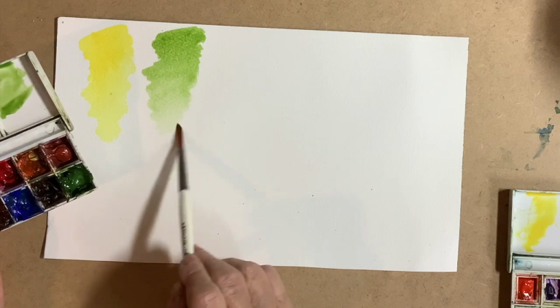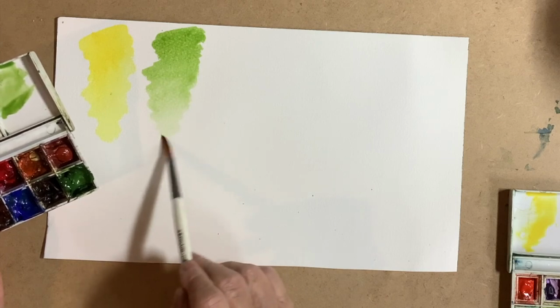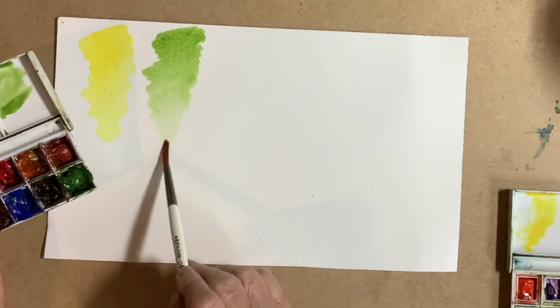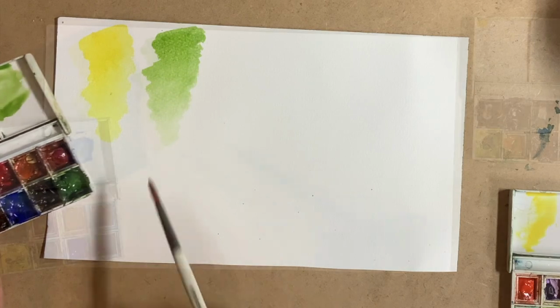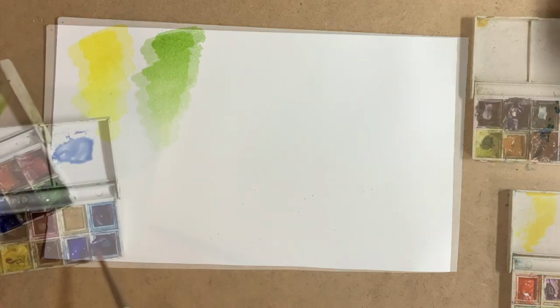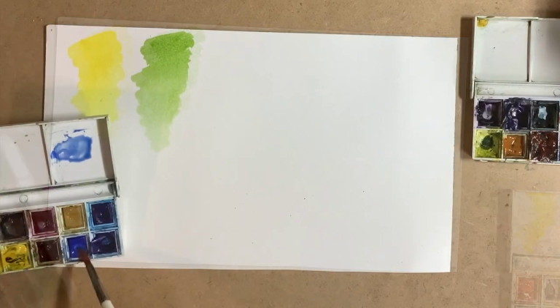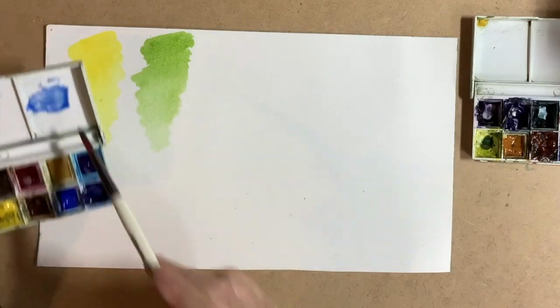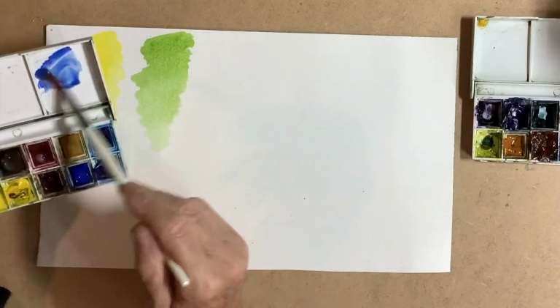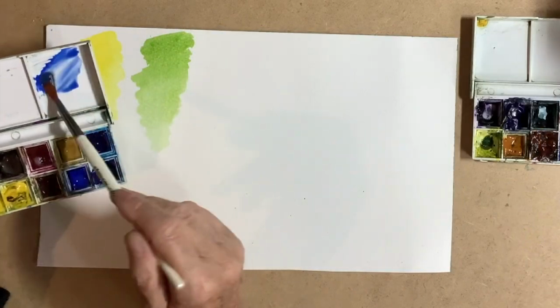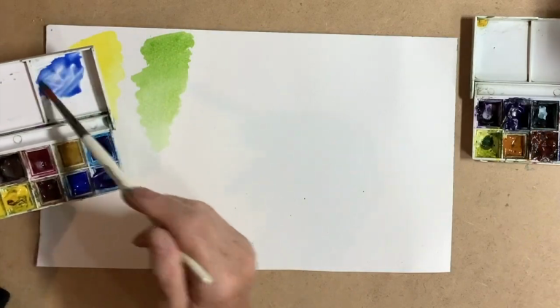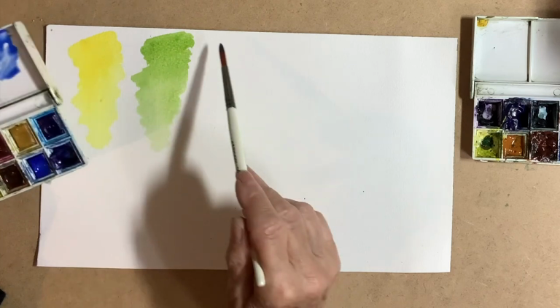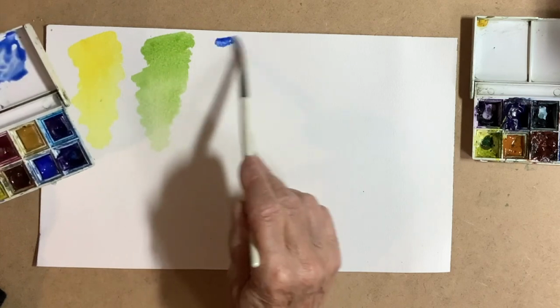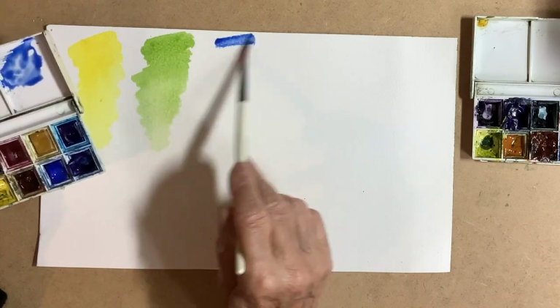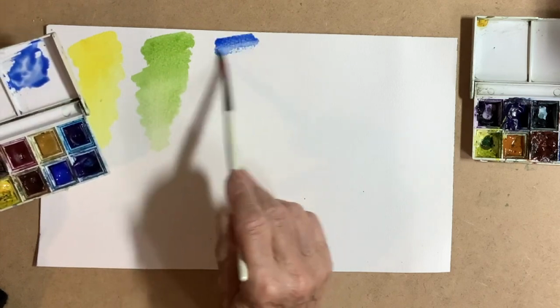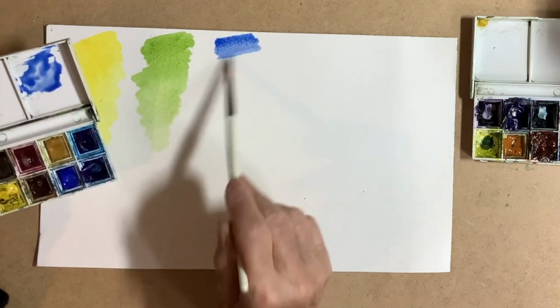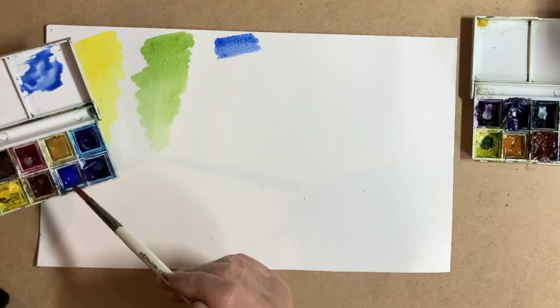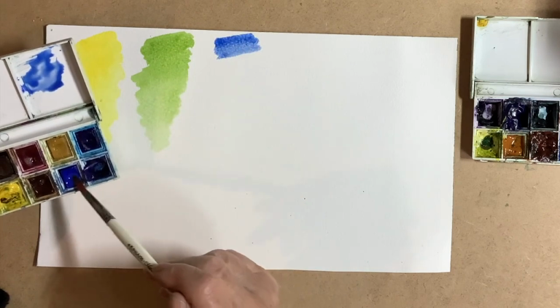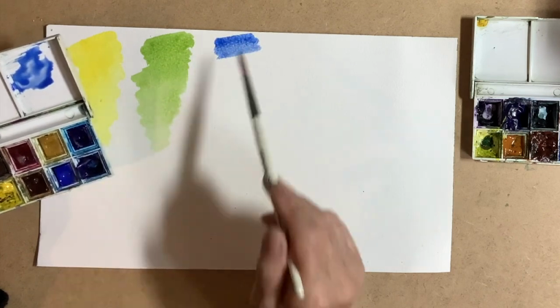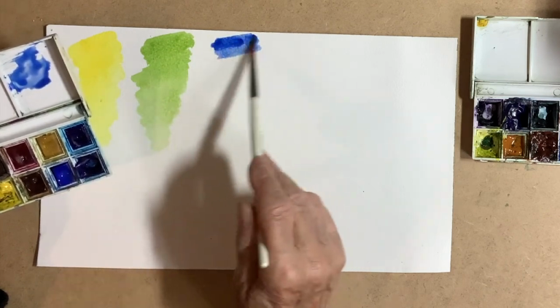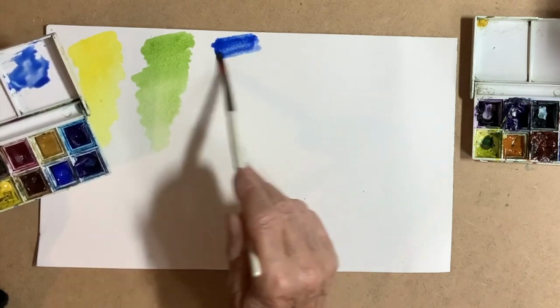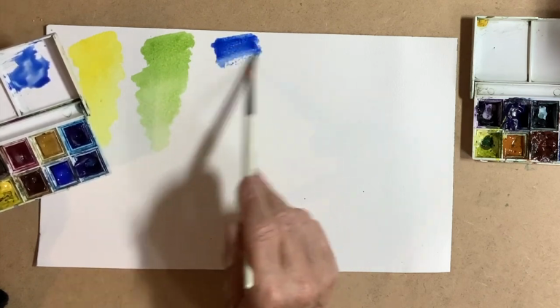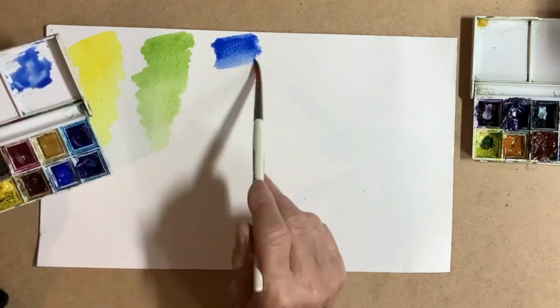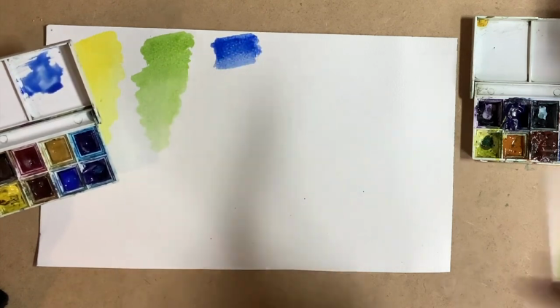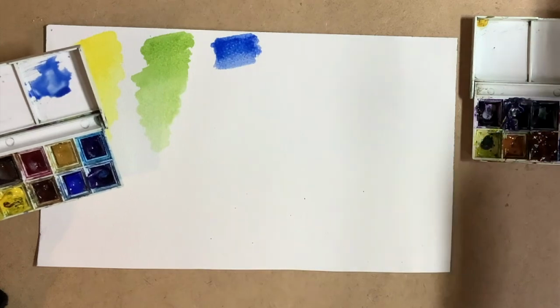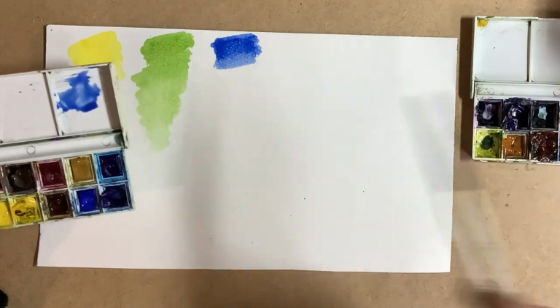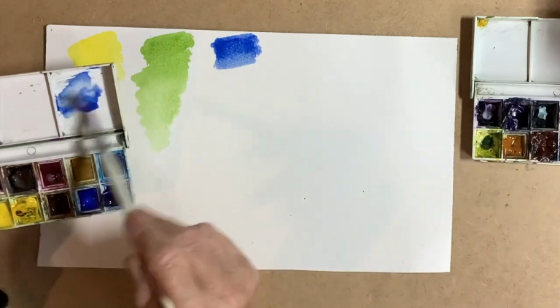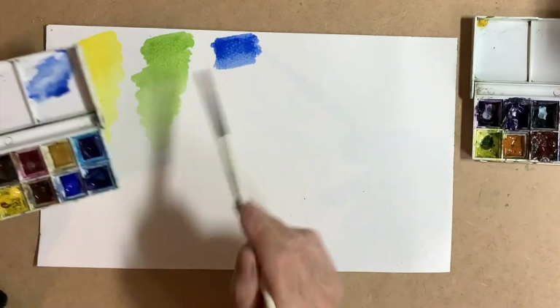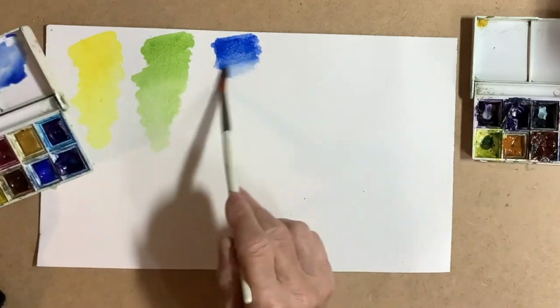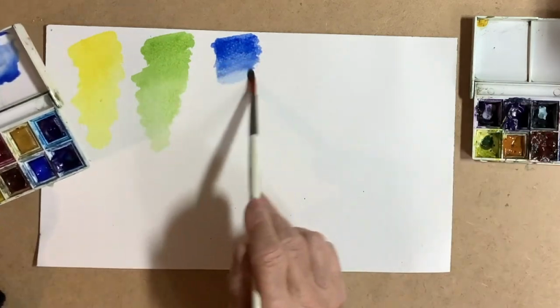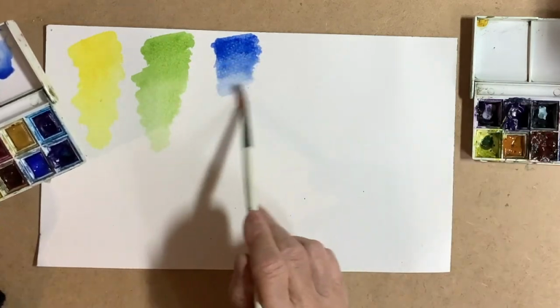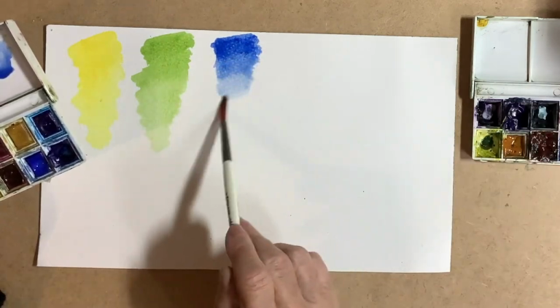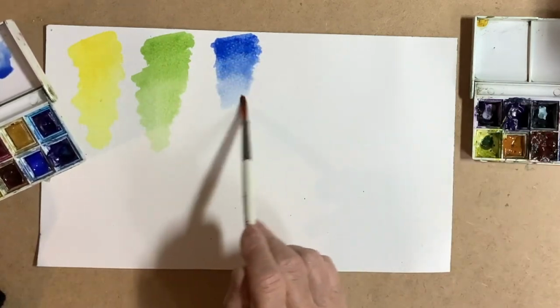As you can see here it dilutes down with water to a lovely pale colour. The blue I'm using mainly is cobalt blue. I will be using prussian blue for mixing some of the darker greens later on.